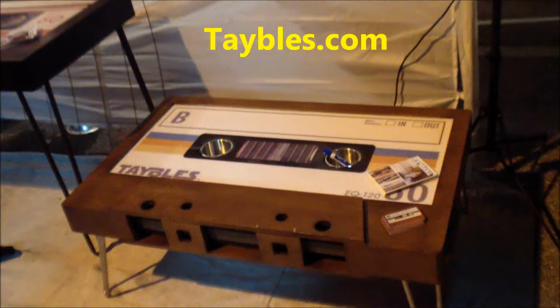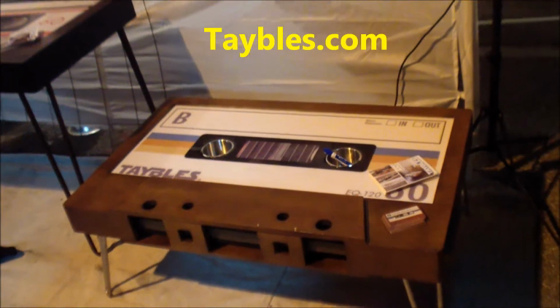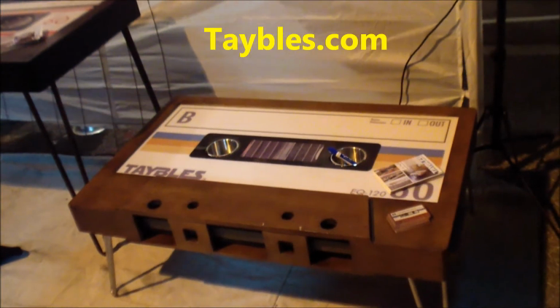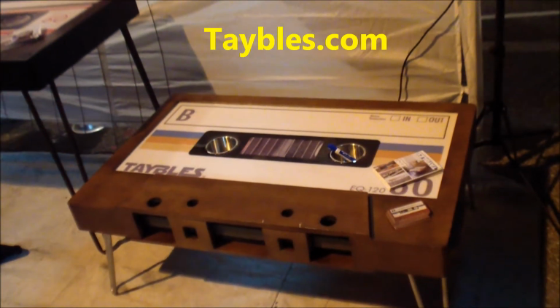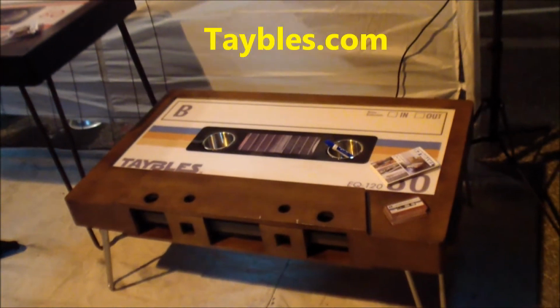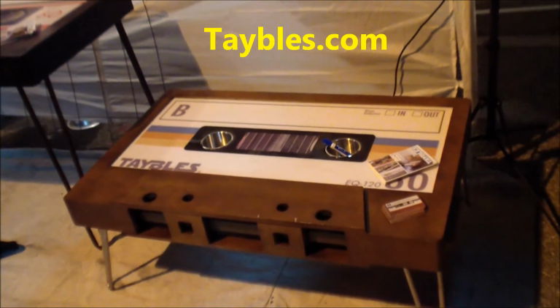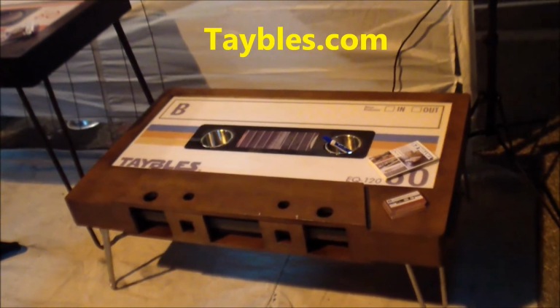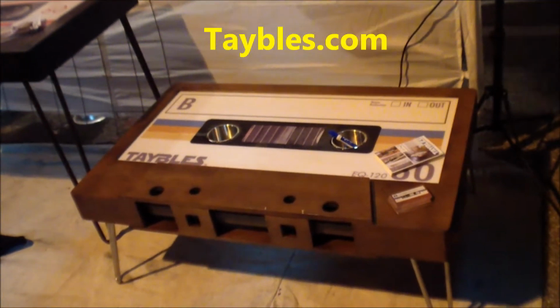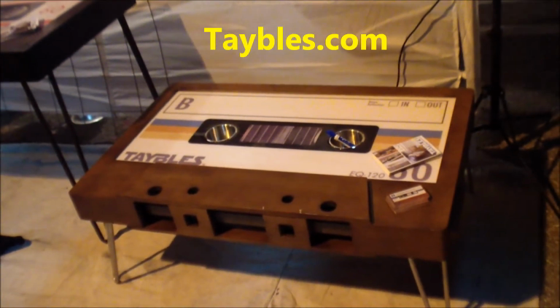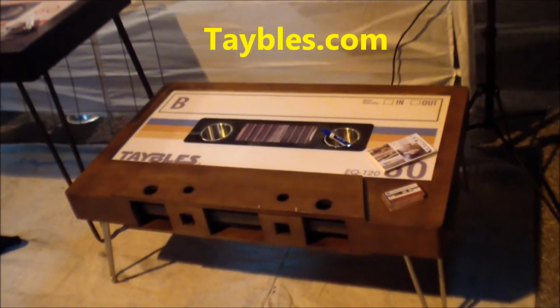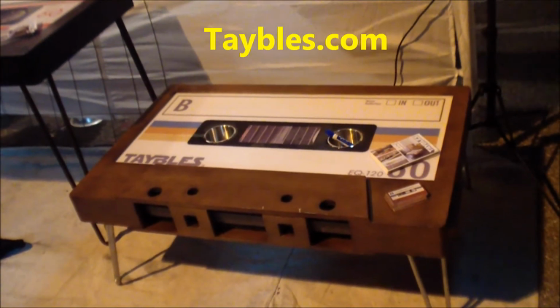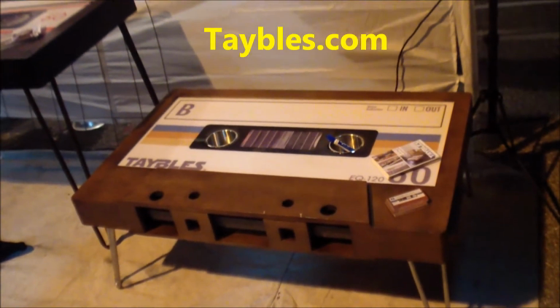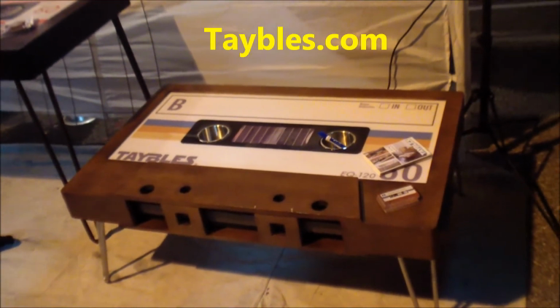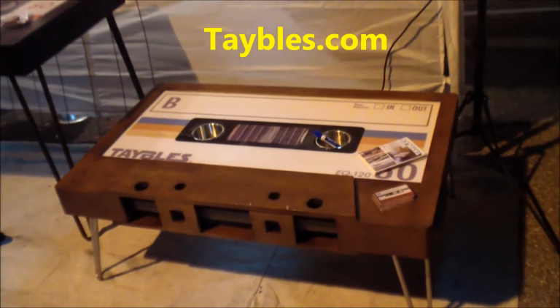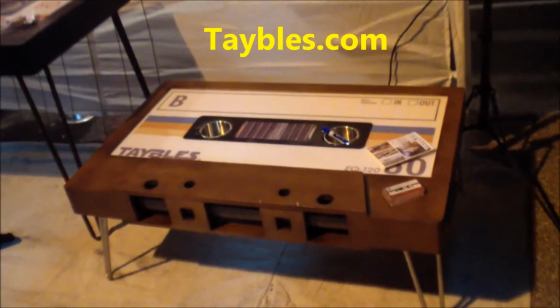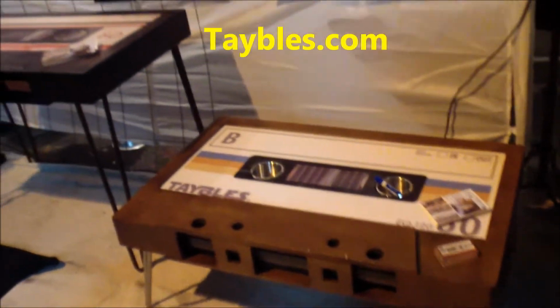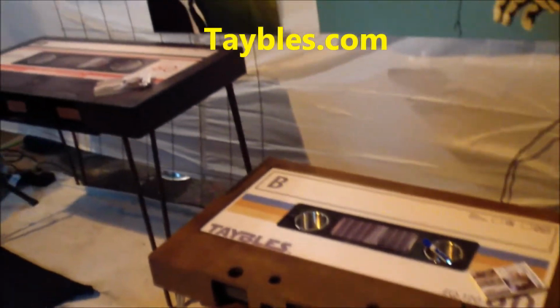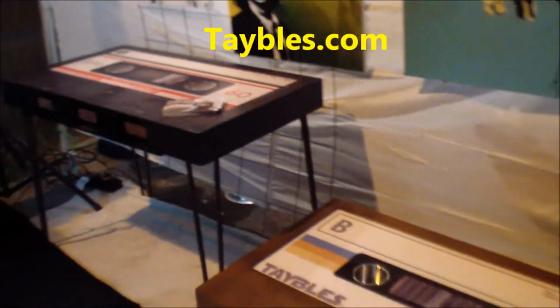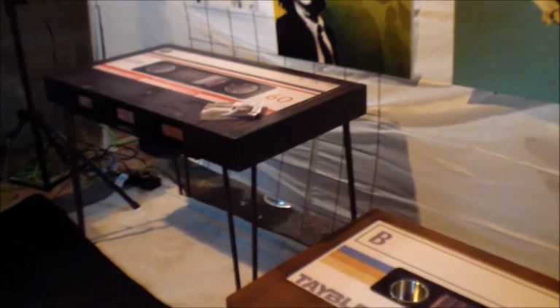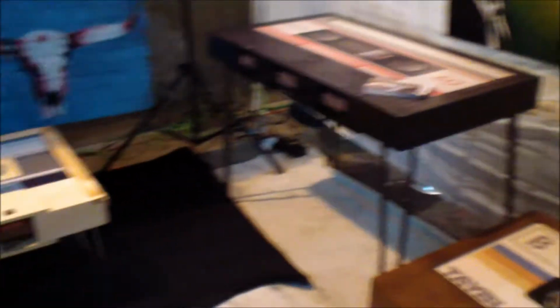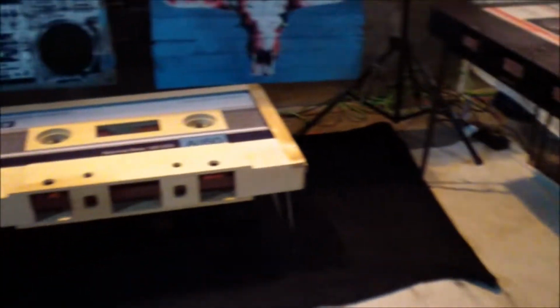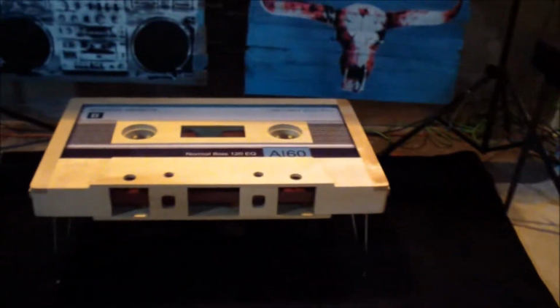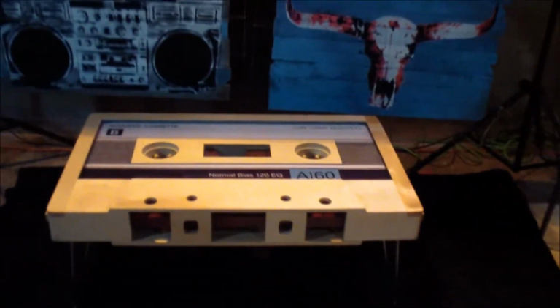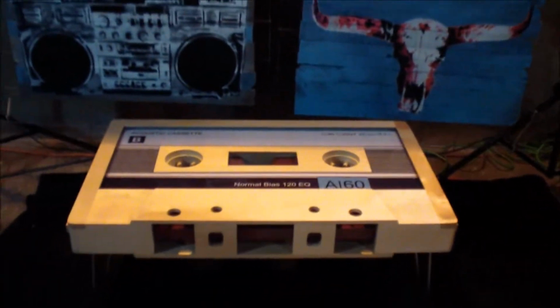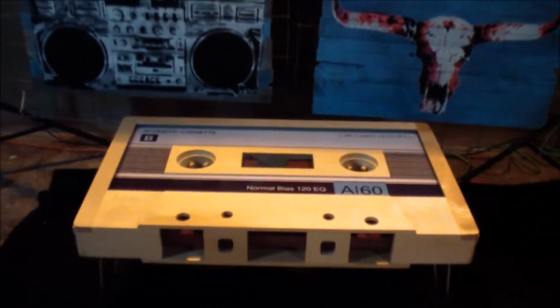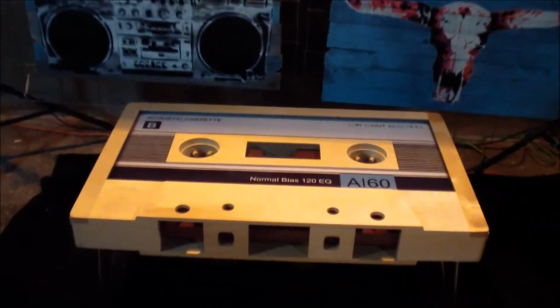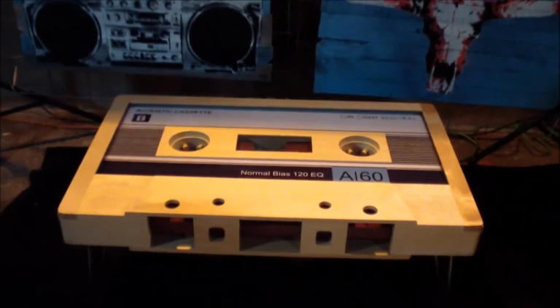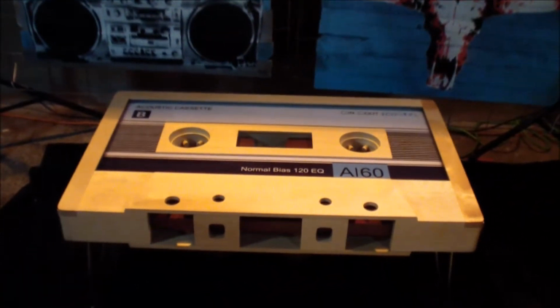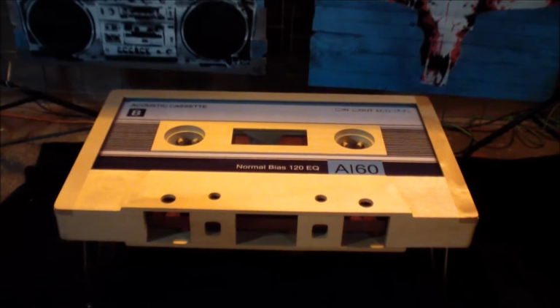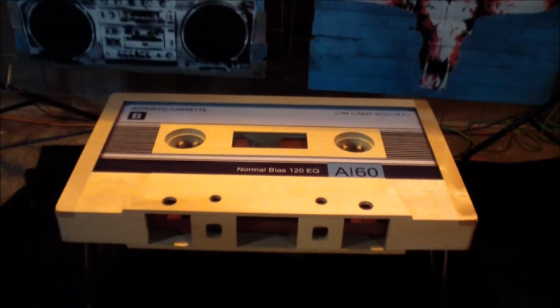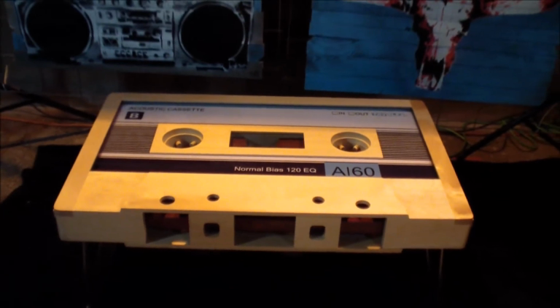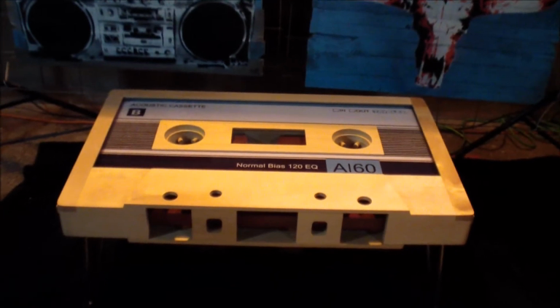We're at the Chocolate and Art Show, and look at this end table. It's made to look like a cassette tape, and they got a bunch of them — like cassette tapes — and we got the artist that made it.